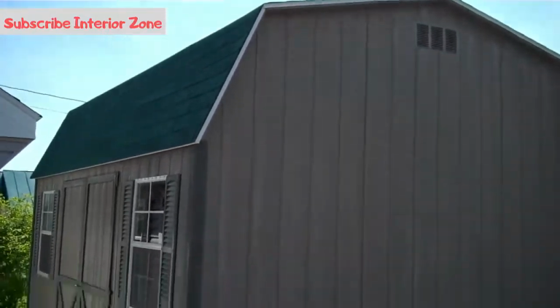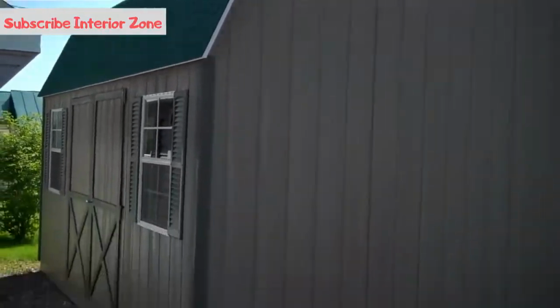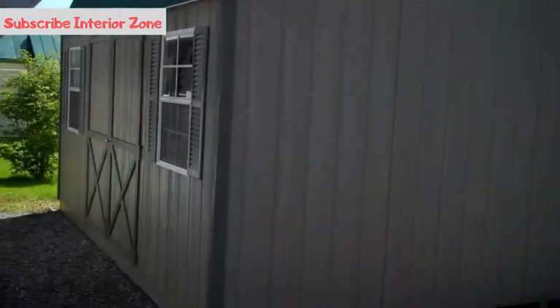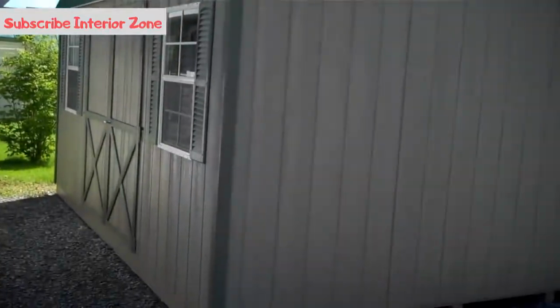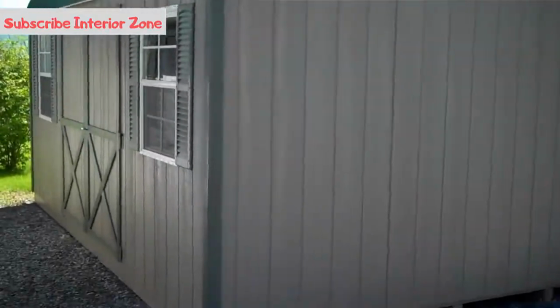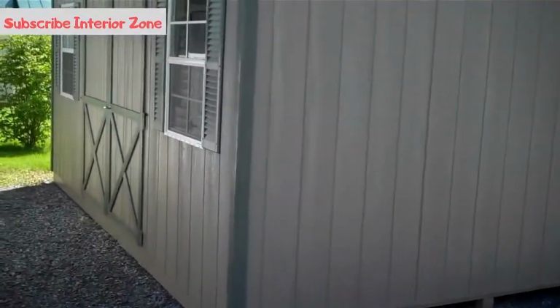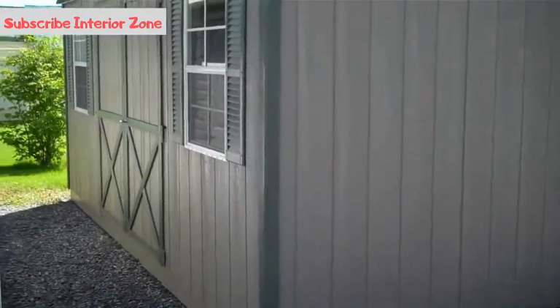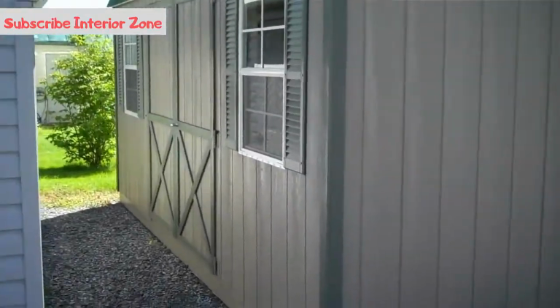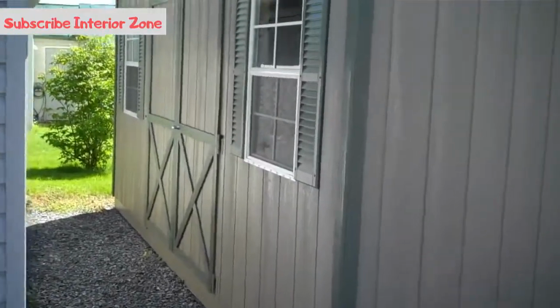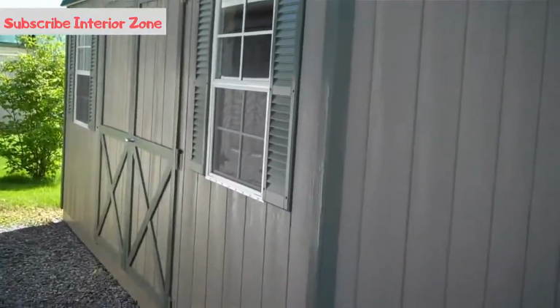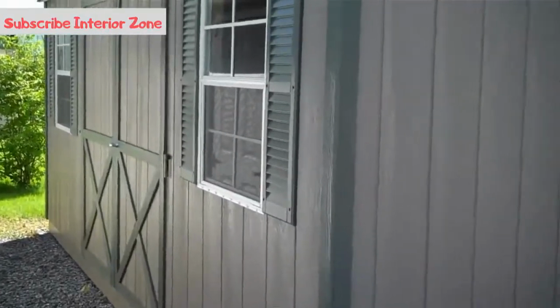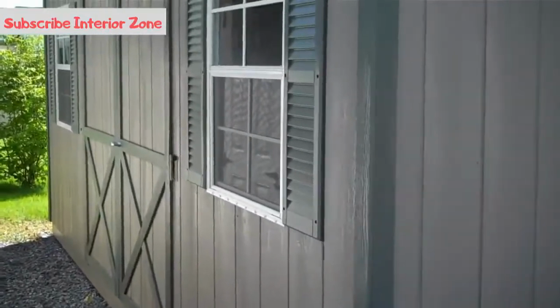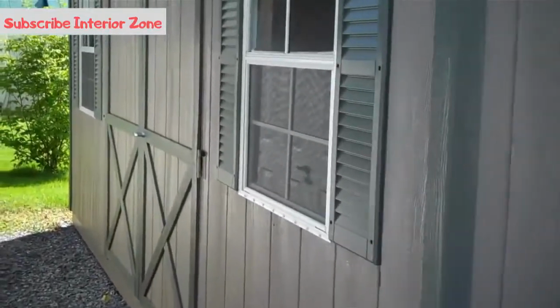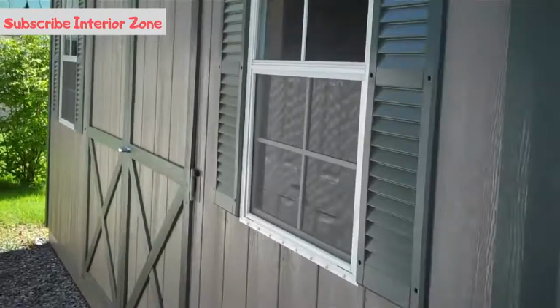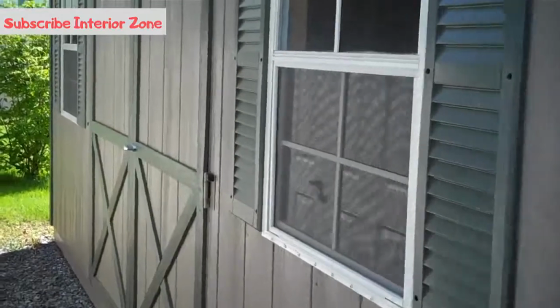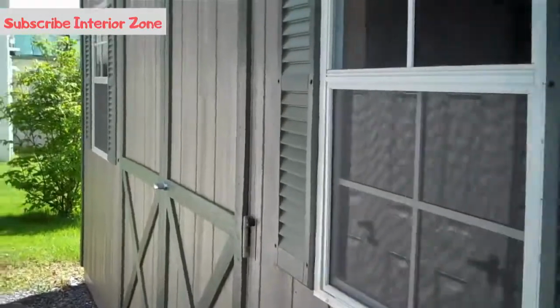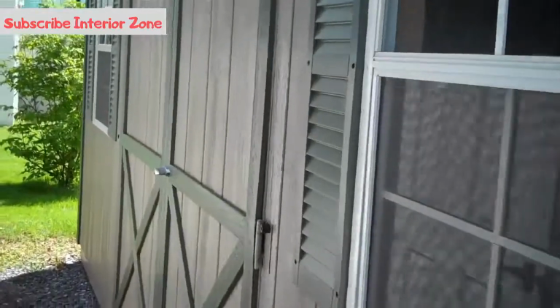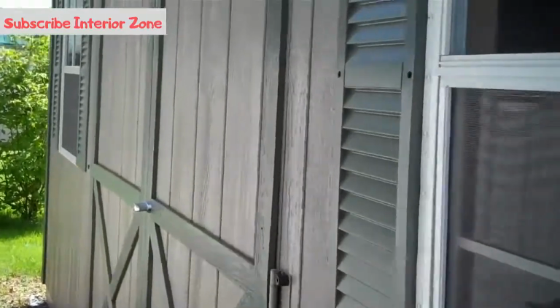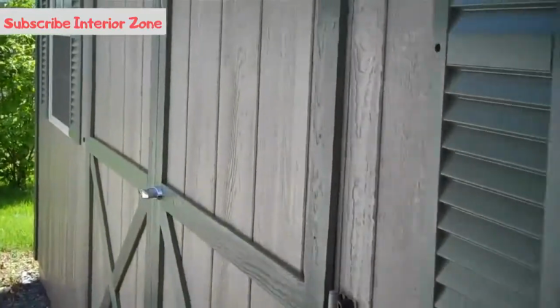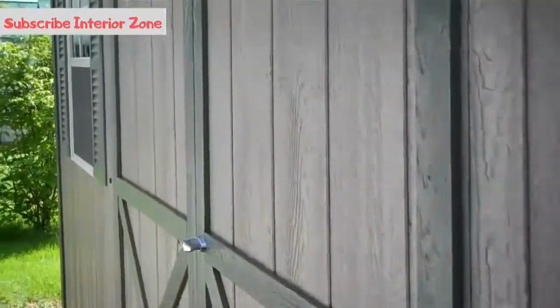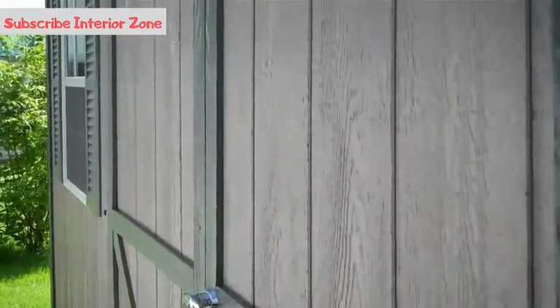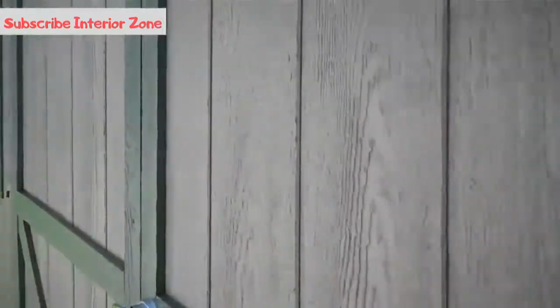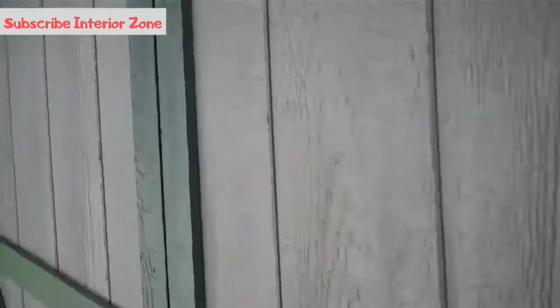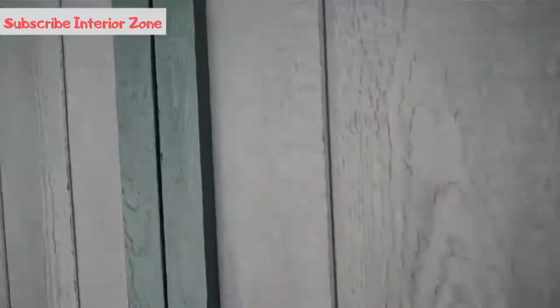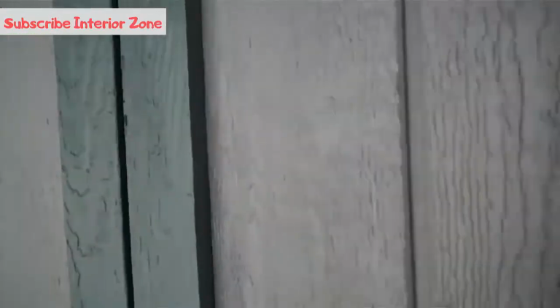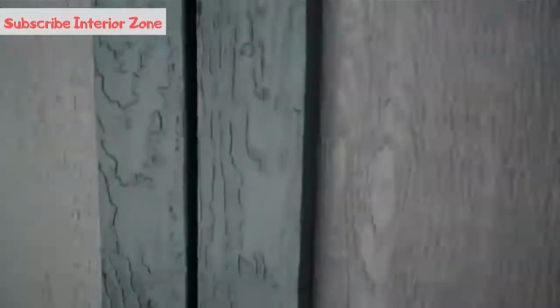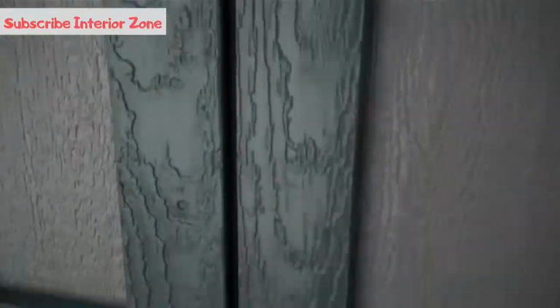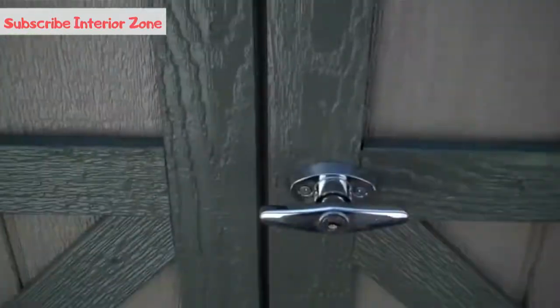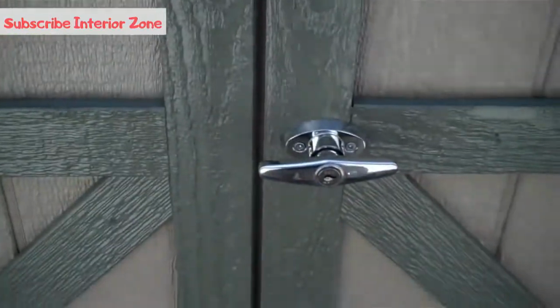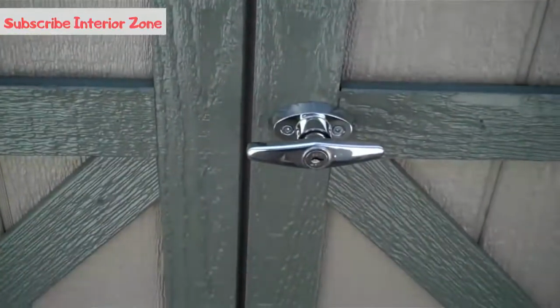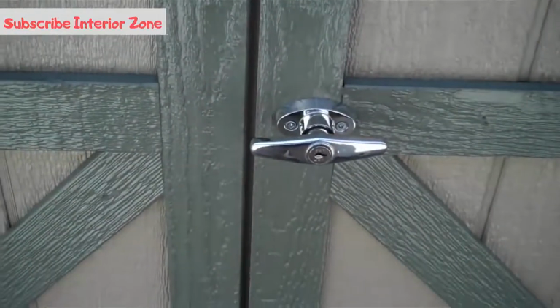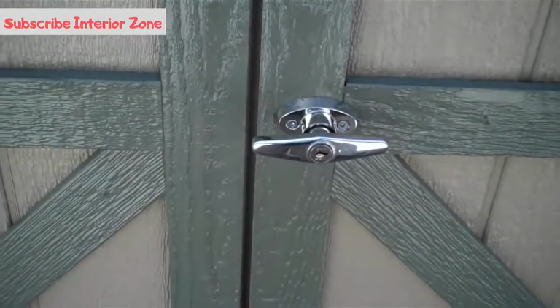This Dutch barn is the style of shed that gives you the most space. They also come with a lock with two keys.